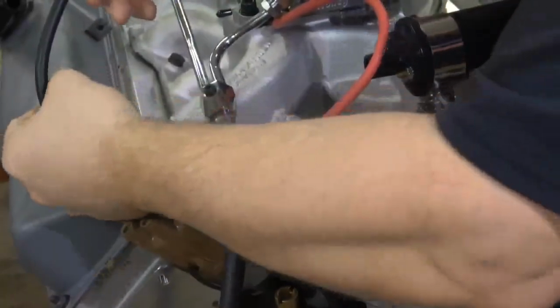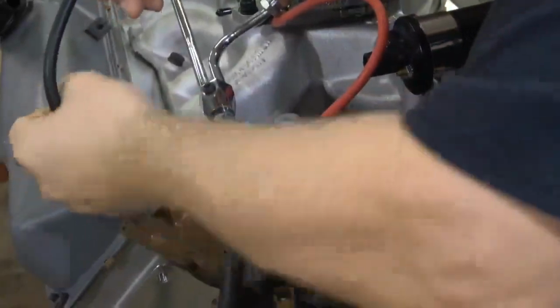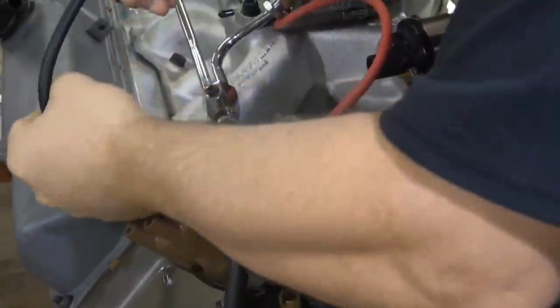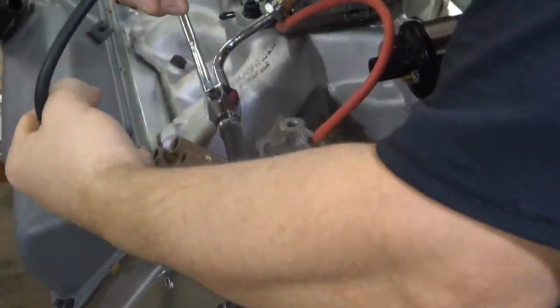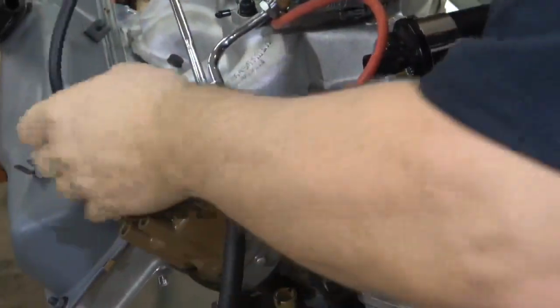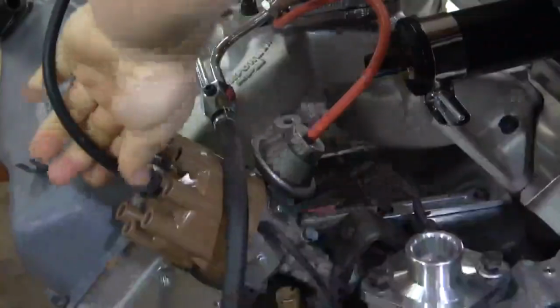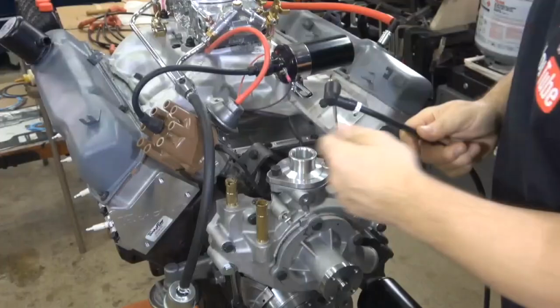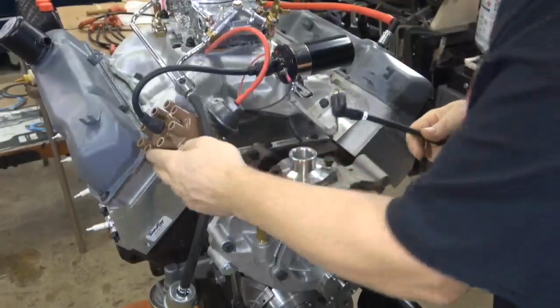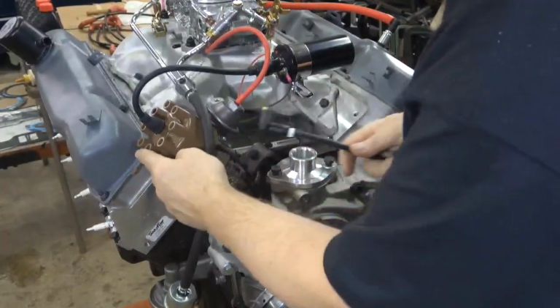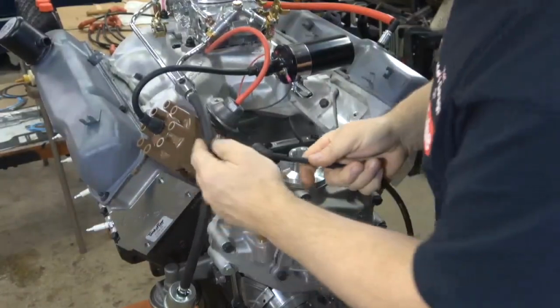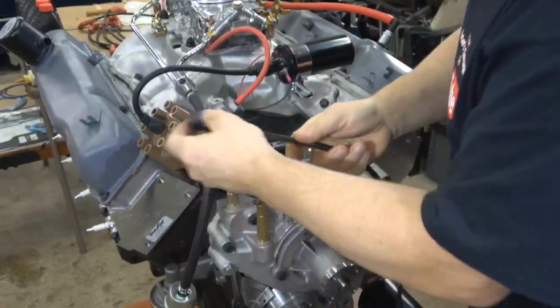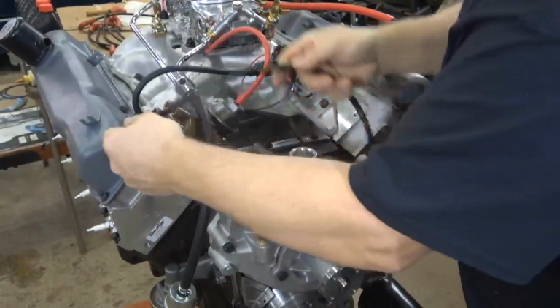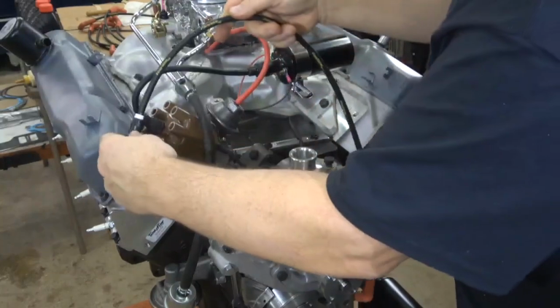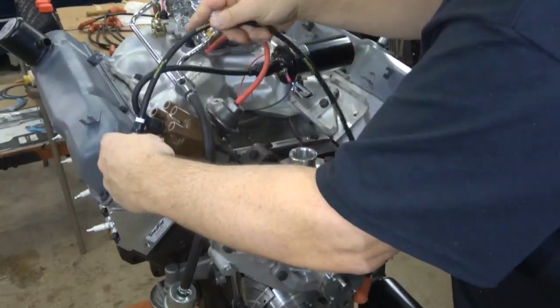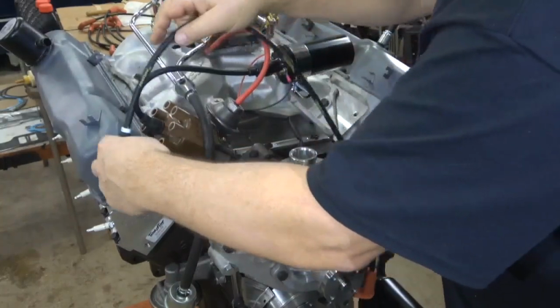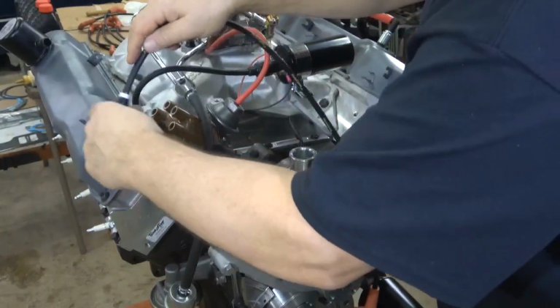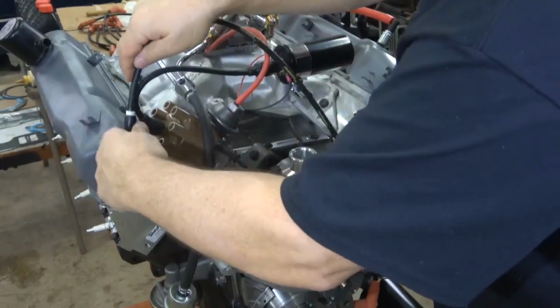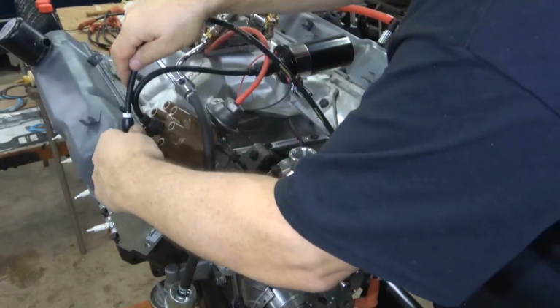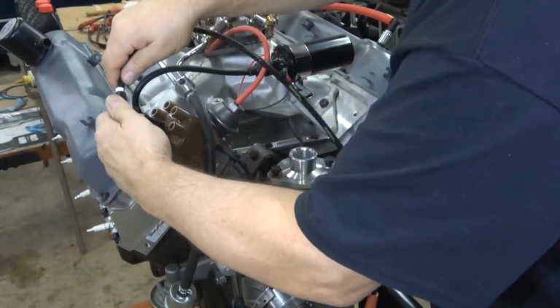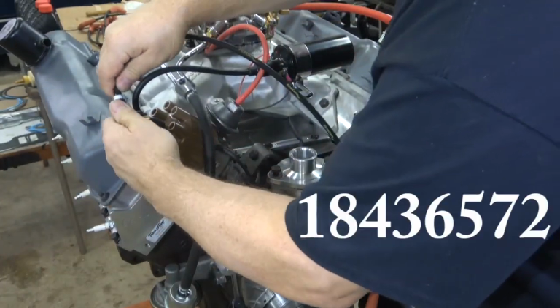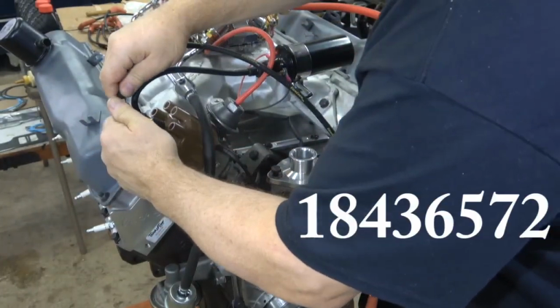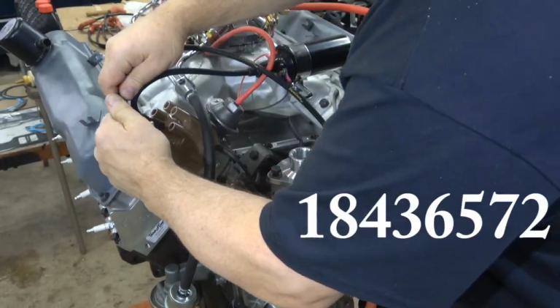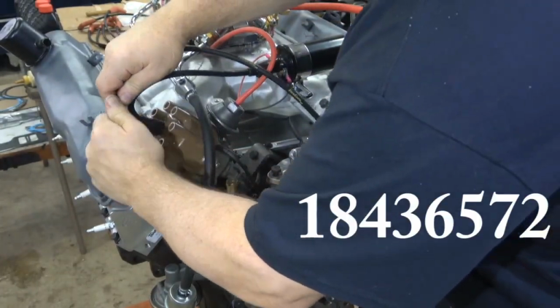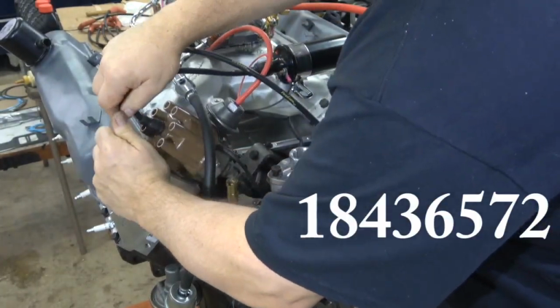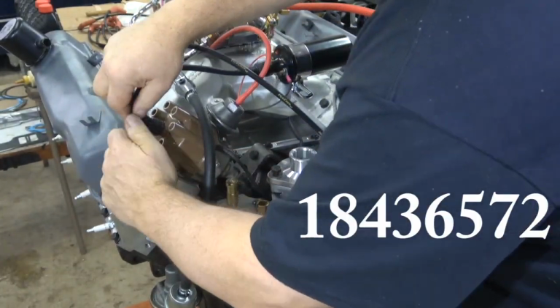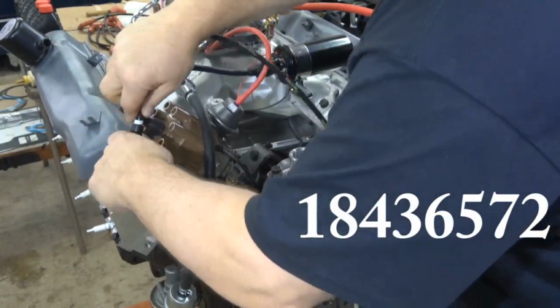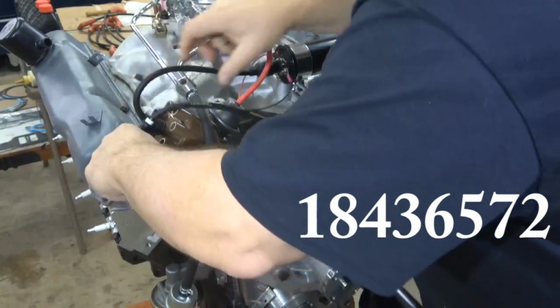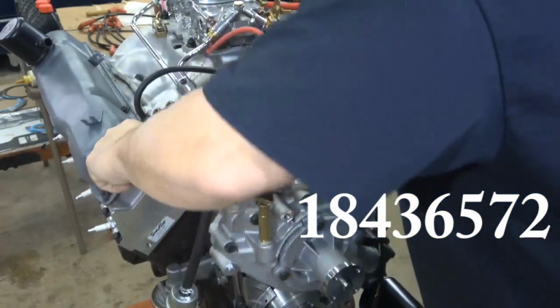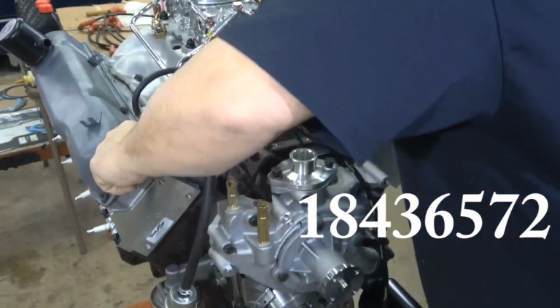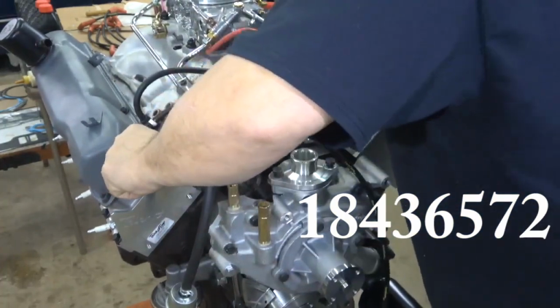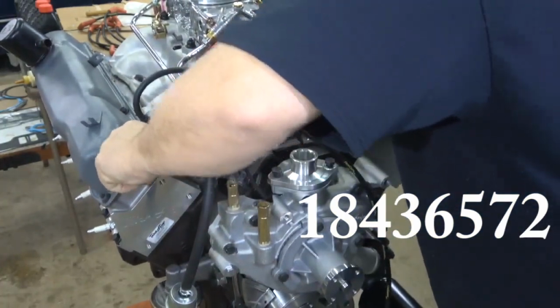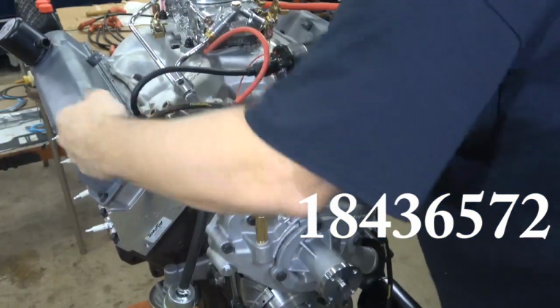I'll put the coil wire to the distributor. Then put on all the distributor wires, starting with number 1. The firing order is 1-8-4-3-6-5-7-2, going in the counter-clockwise direction.